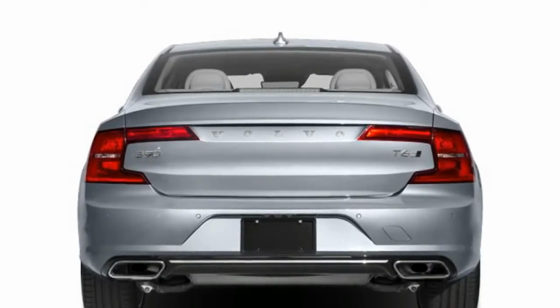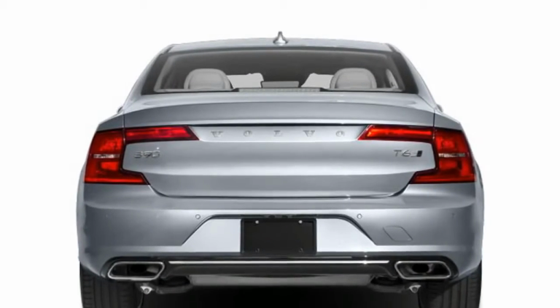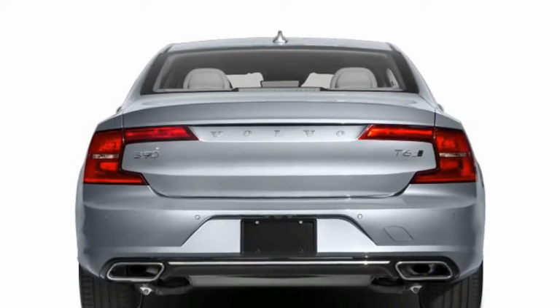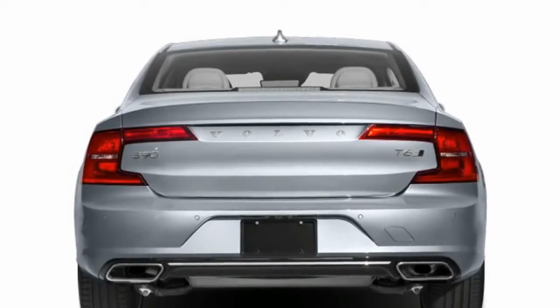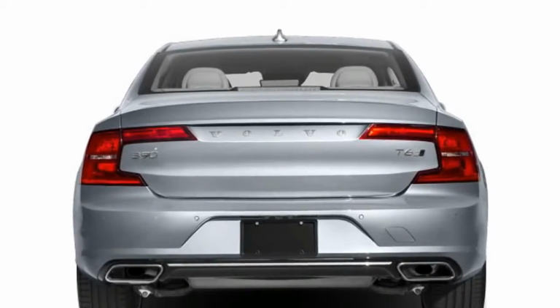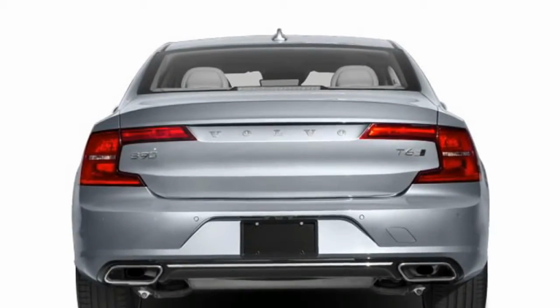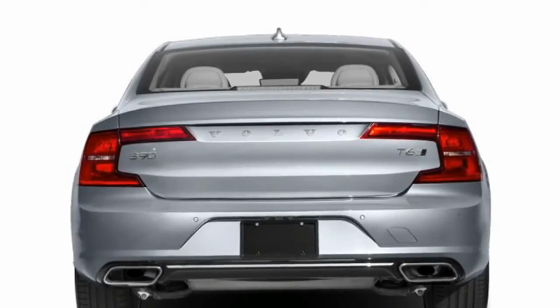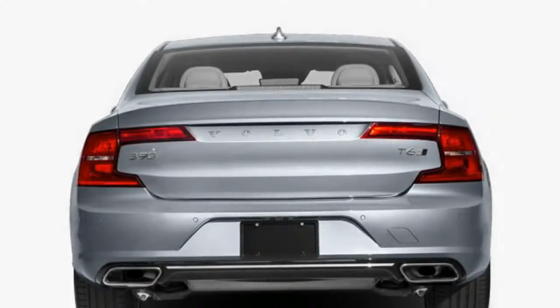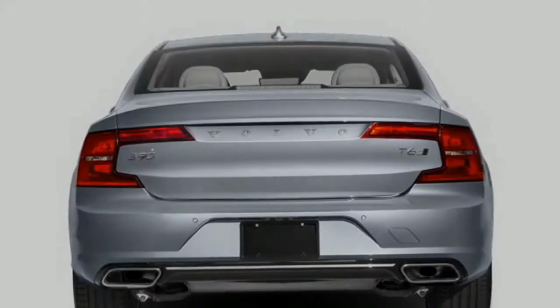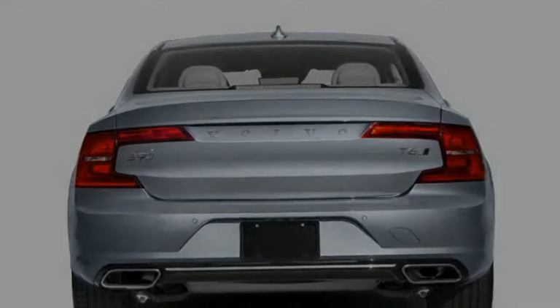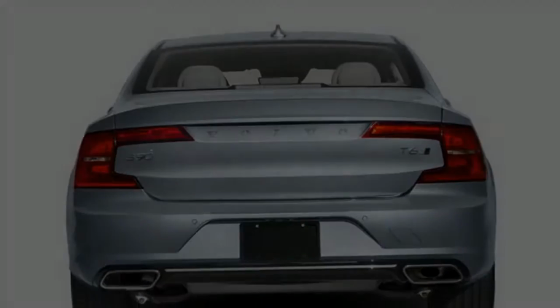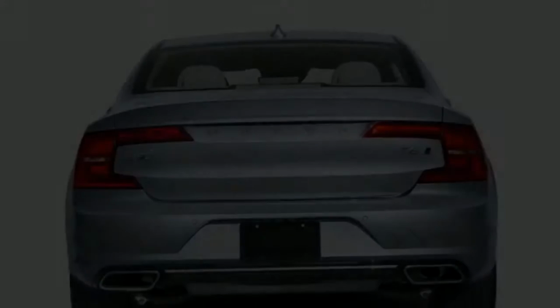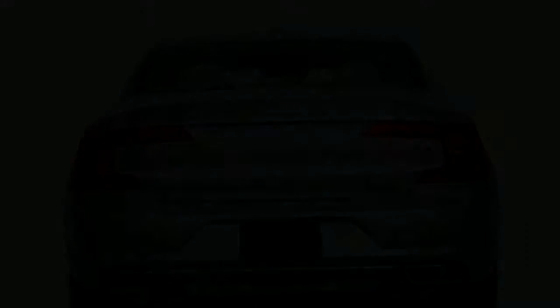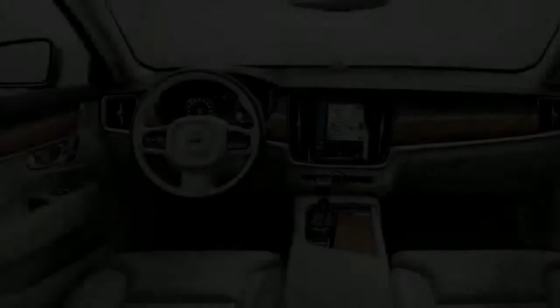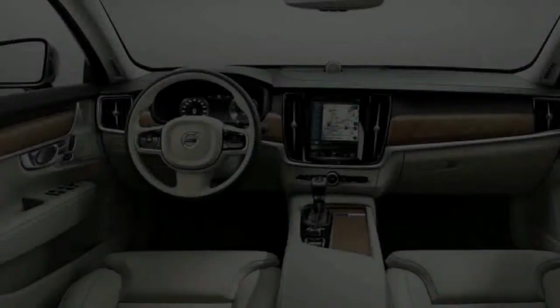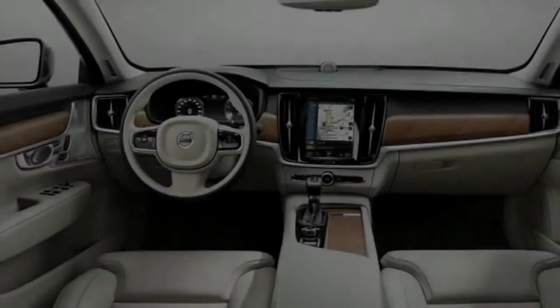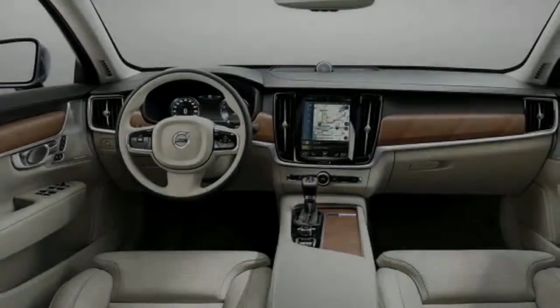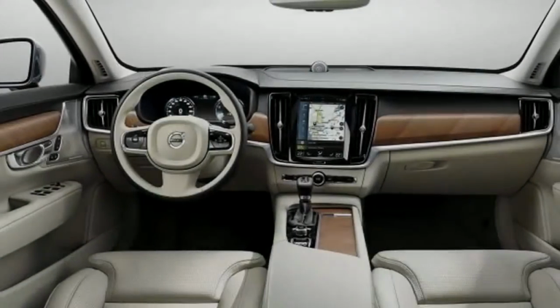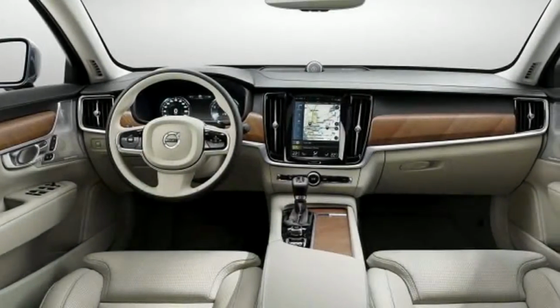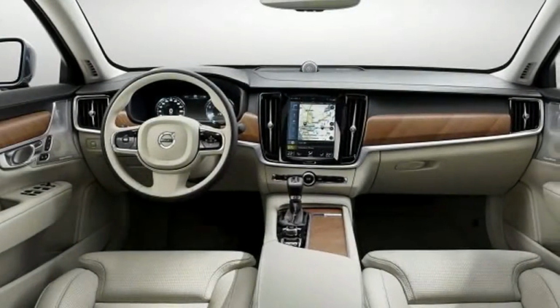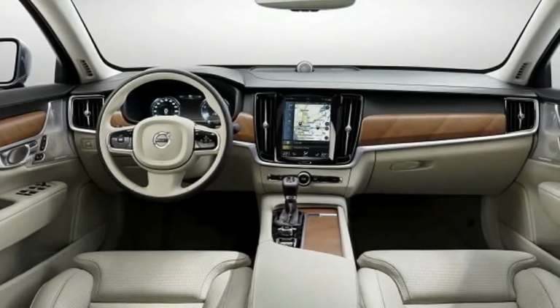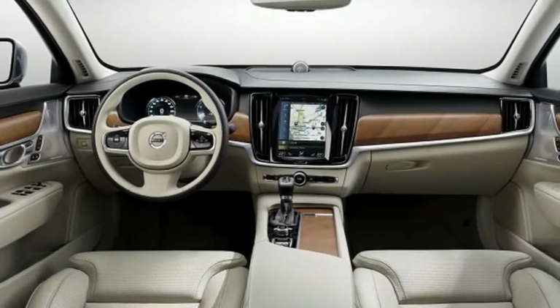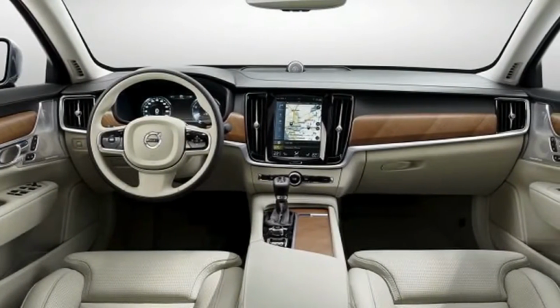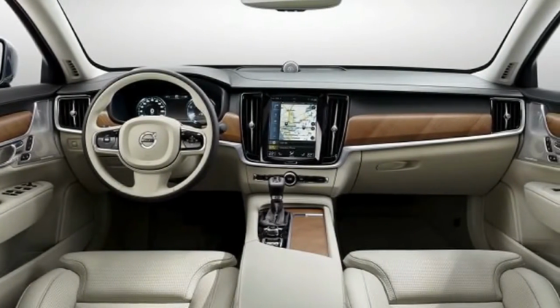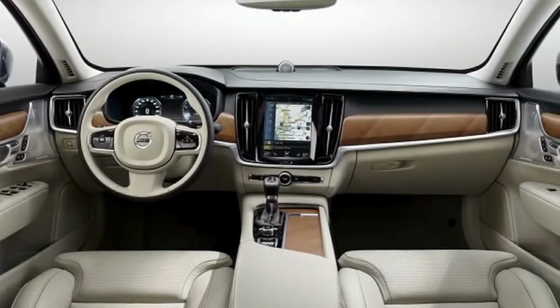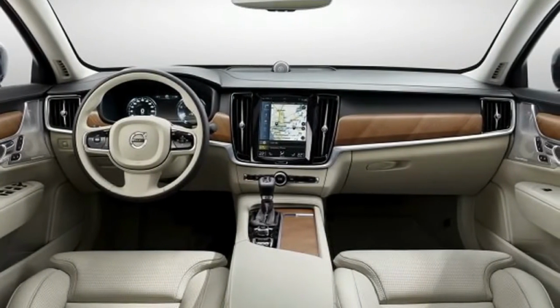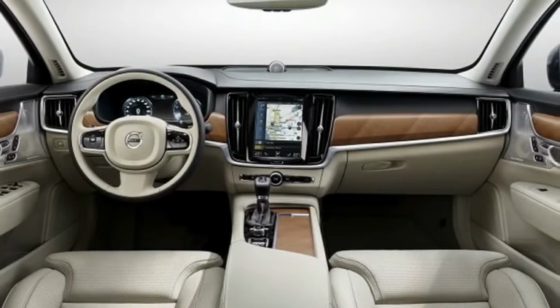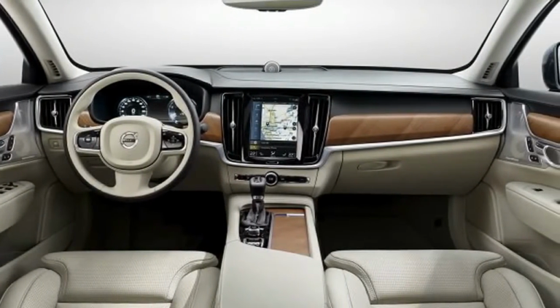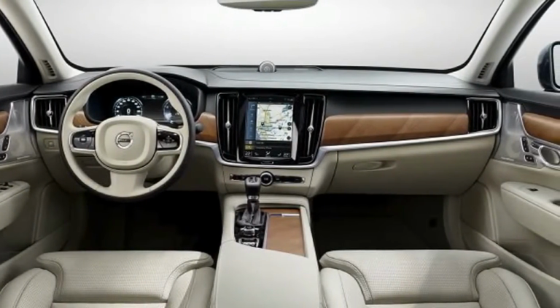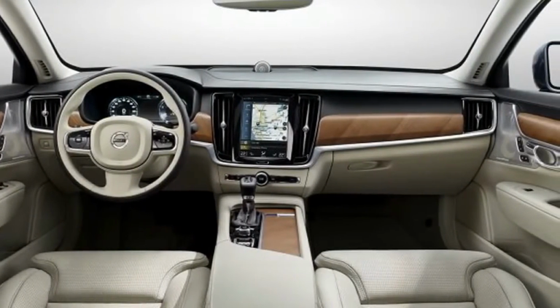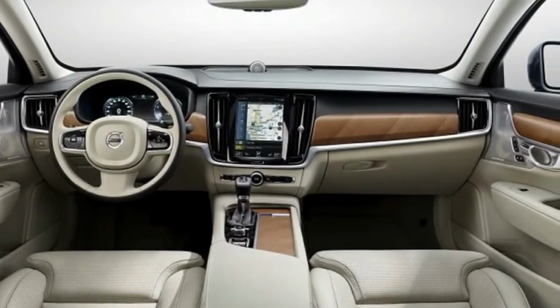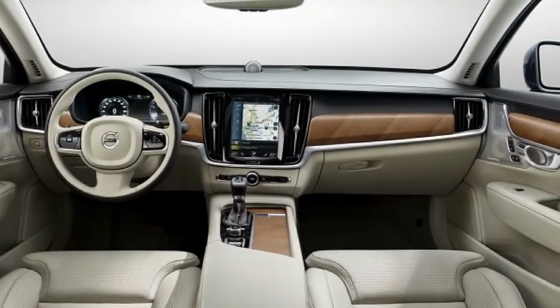The S90's V90 wagon counterpart, sold in the United States in Cross Country and special-order-only V90 forms, will also continue to be built in Sweden.